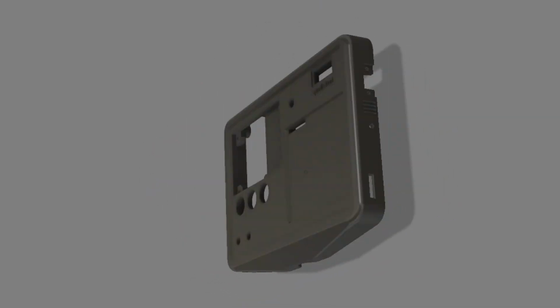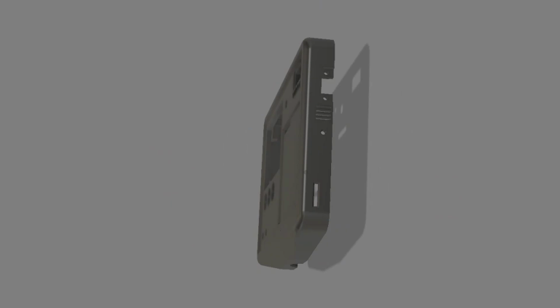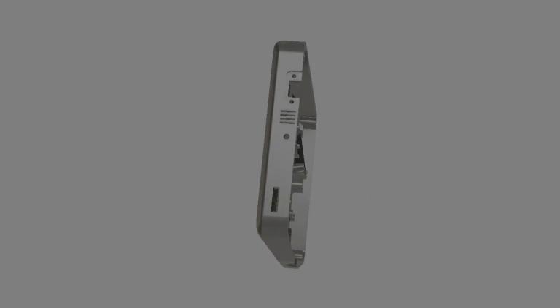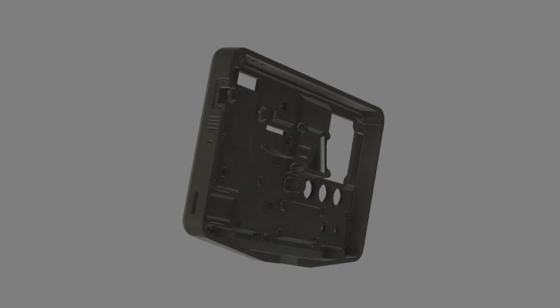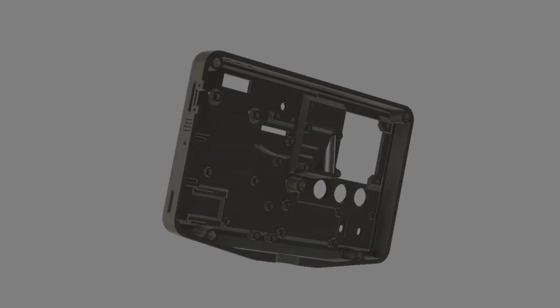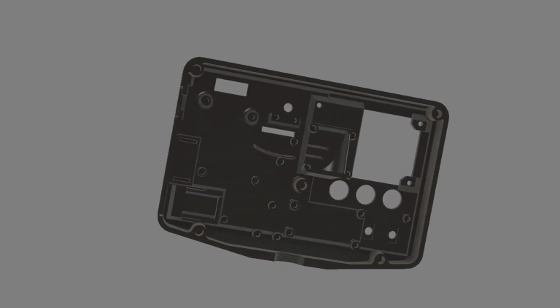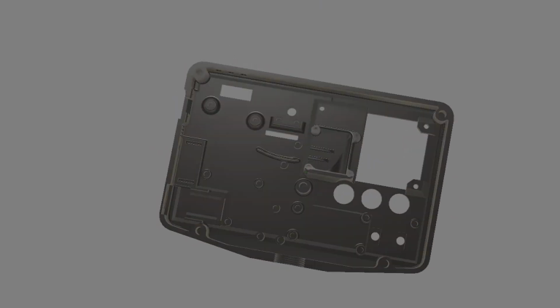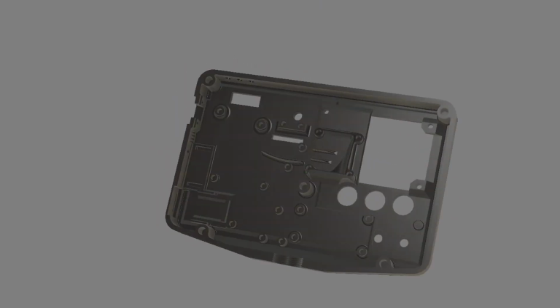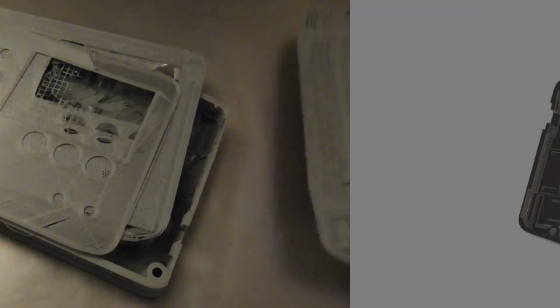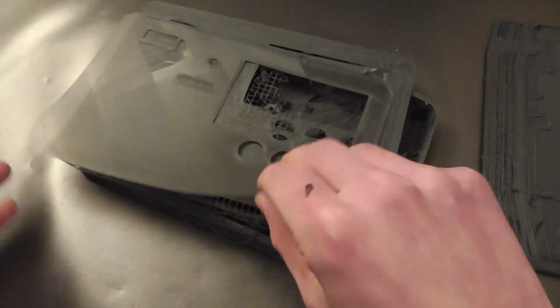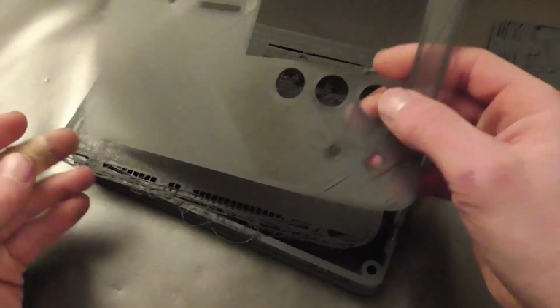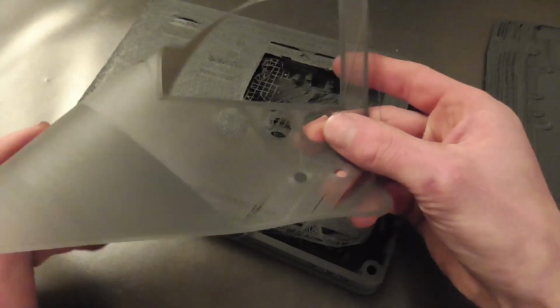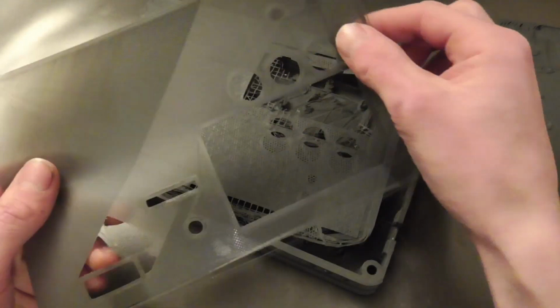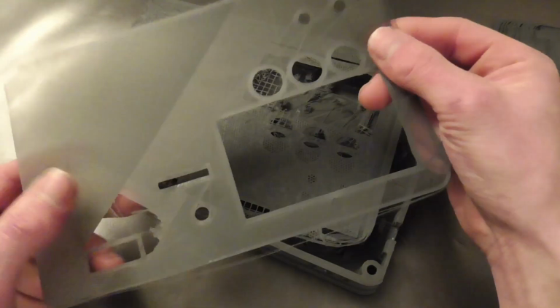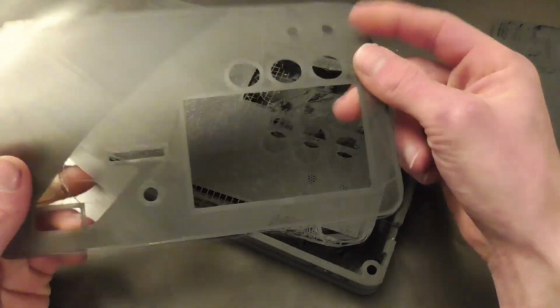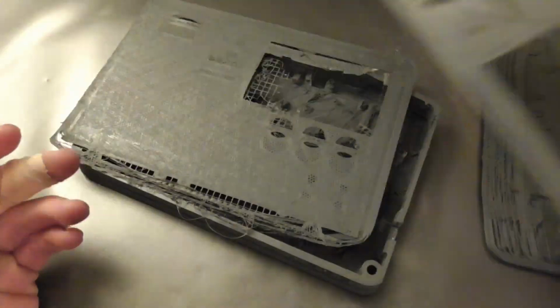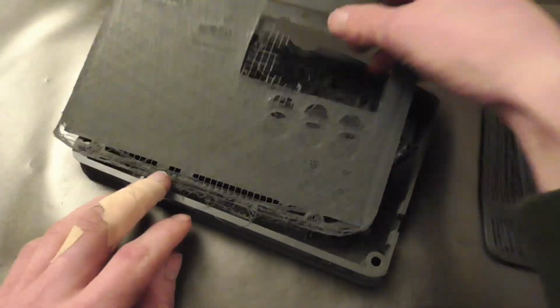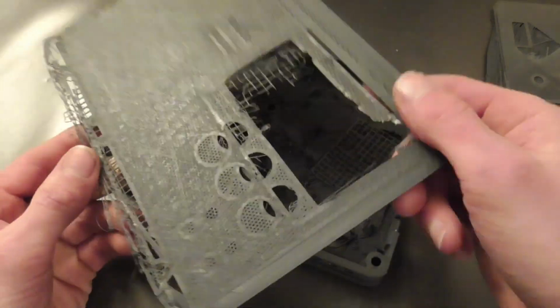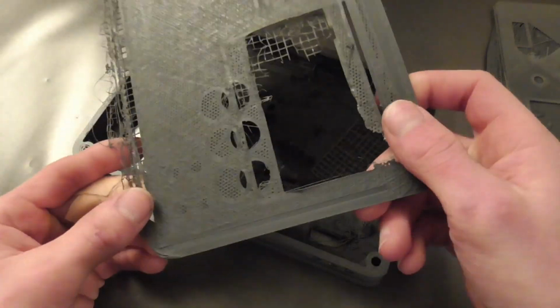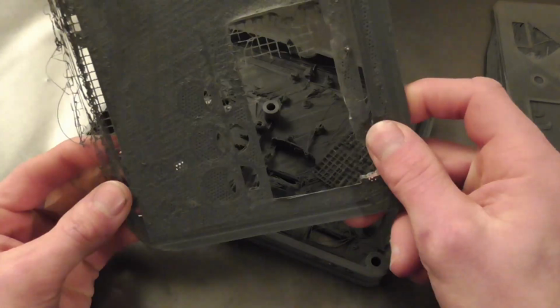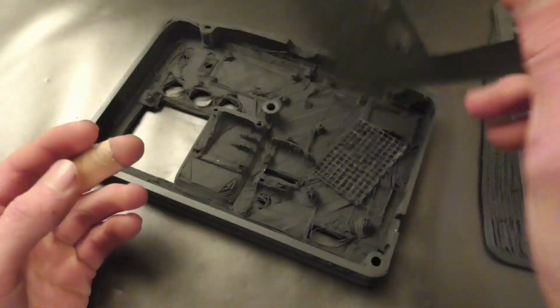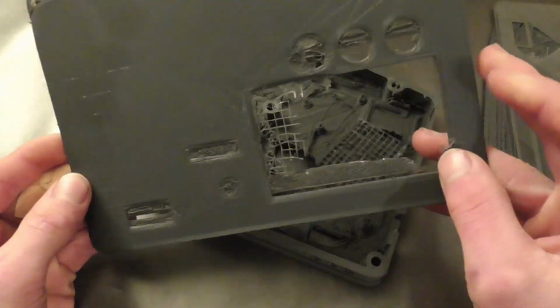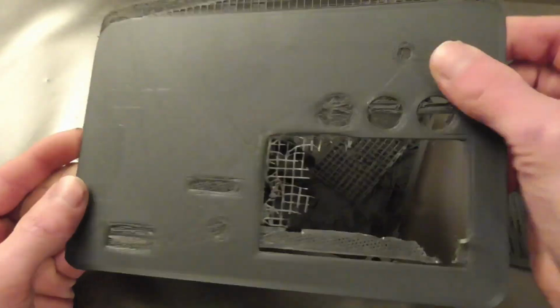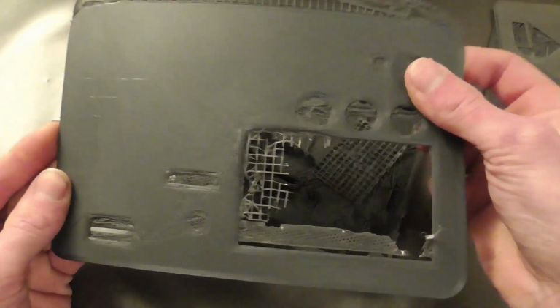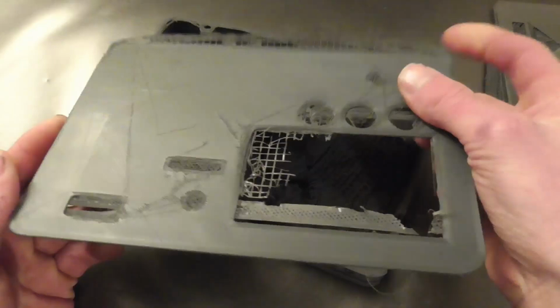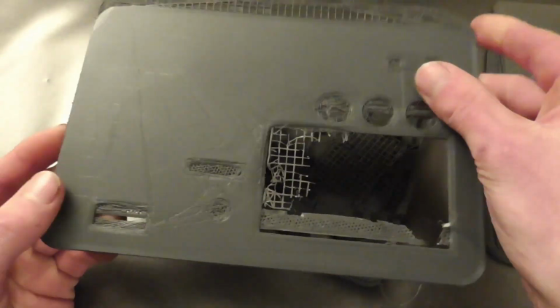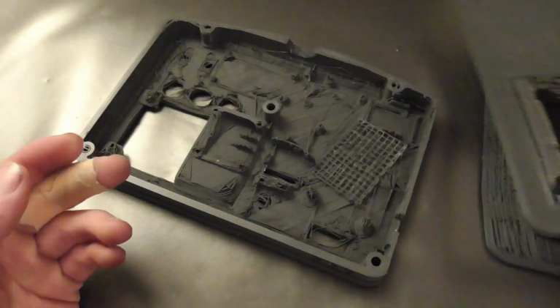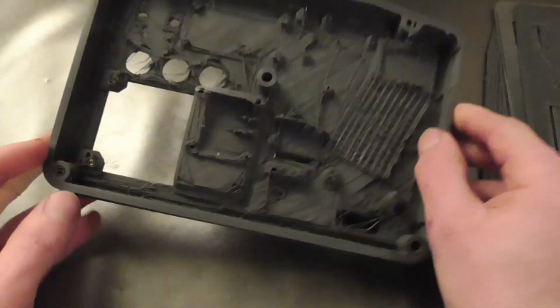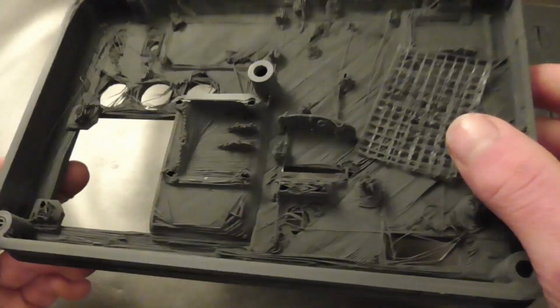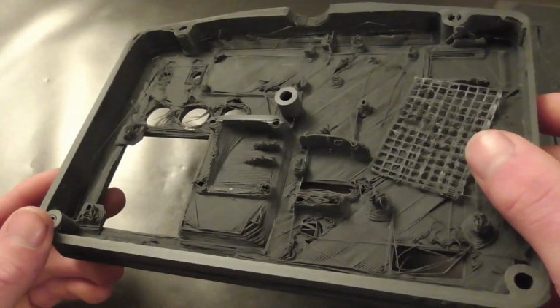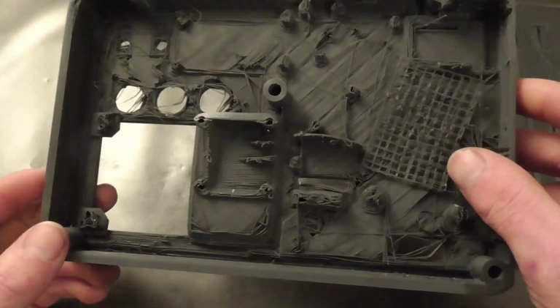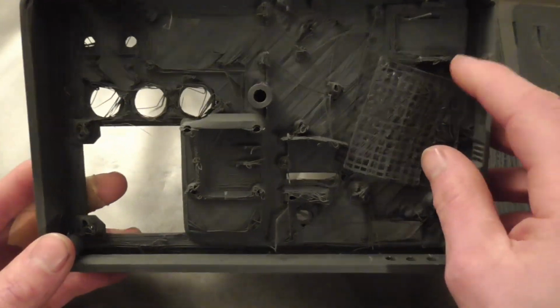The printing didn't really go to plan. At first I tried printing the front half in one part, but the settings were completely wrong, and besides that my printer screwed up after about 10 hours.